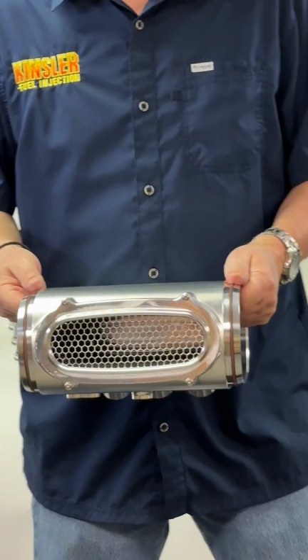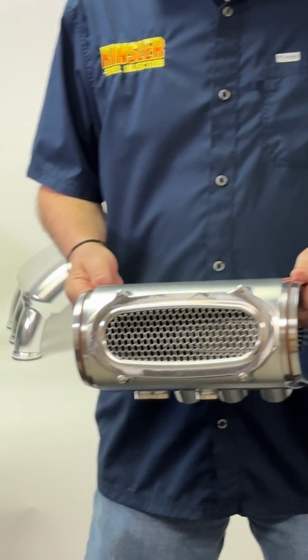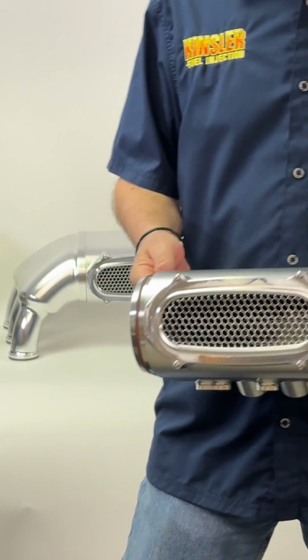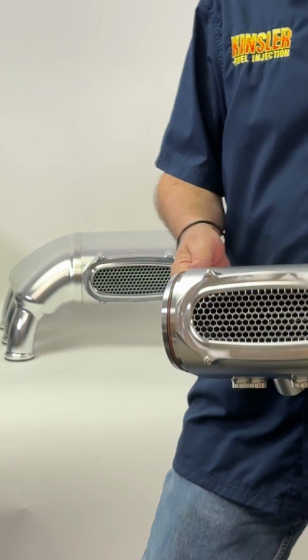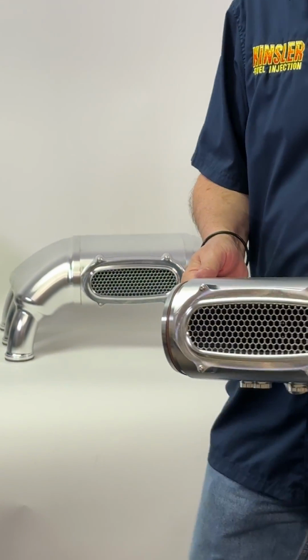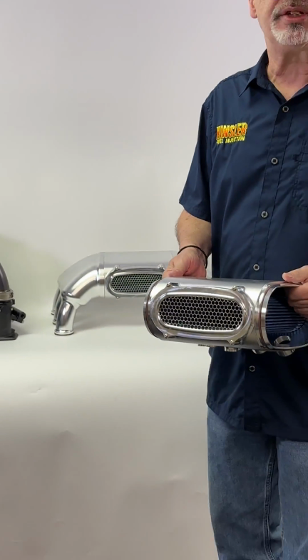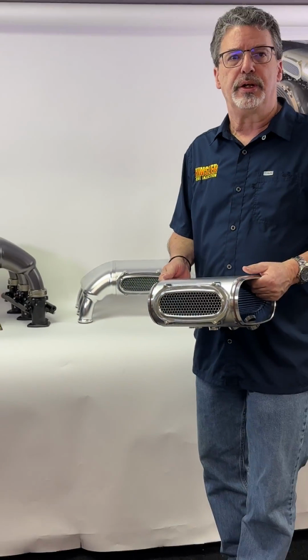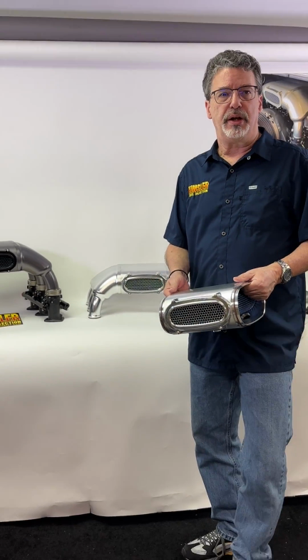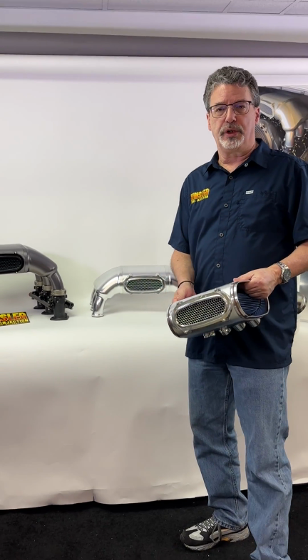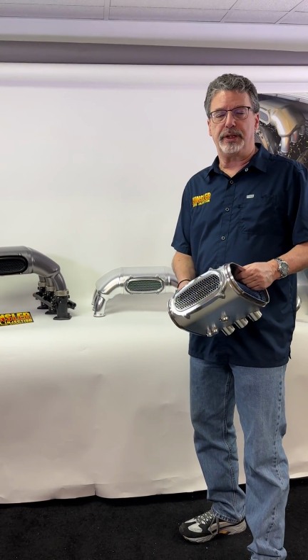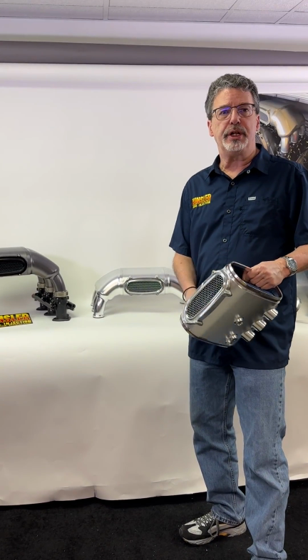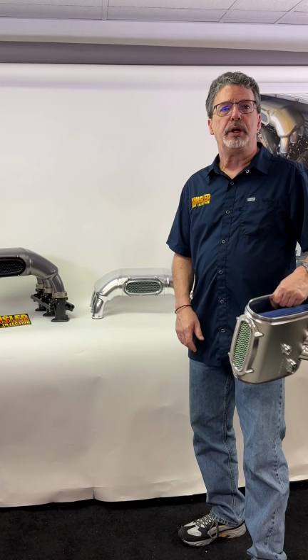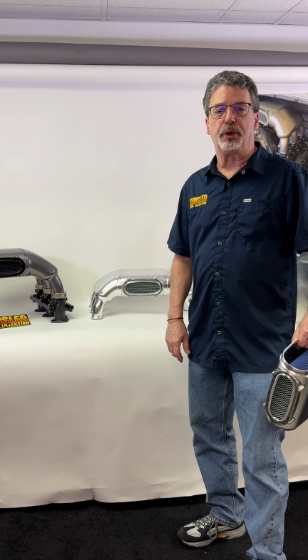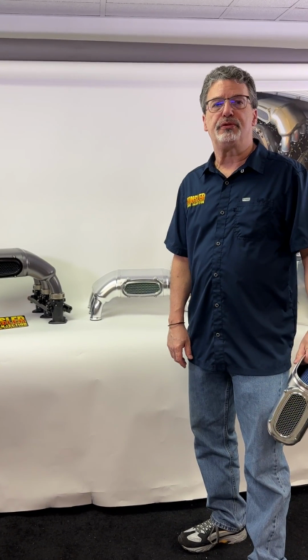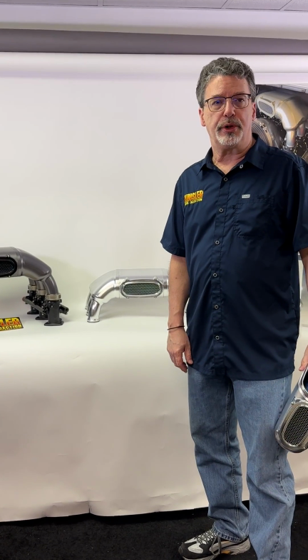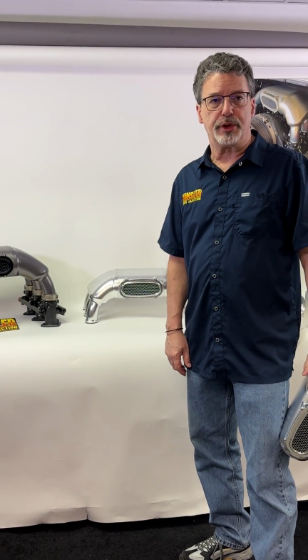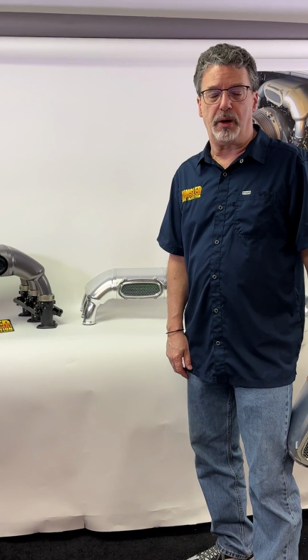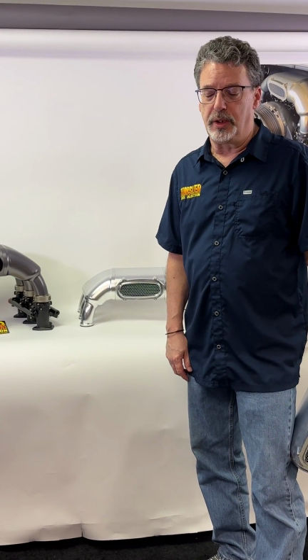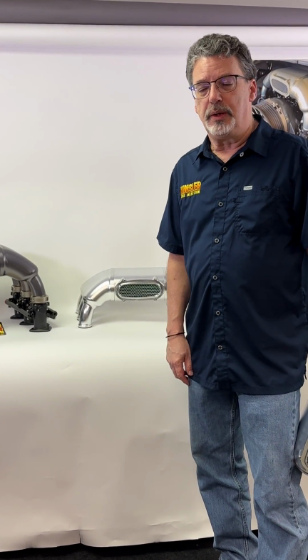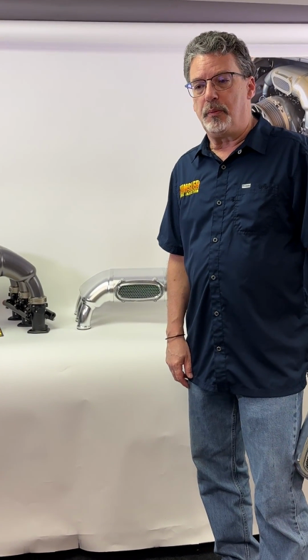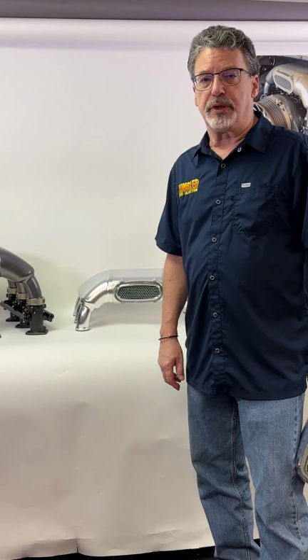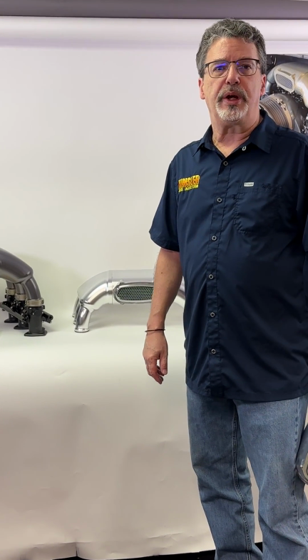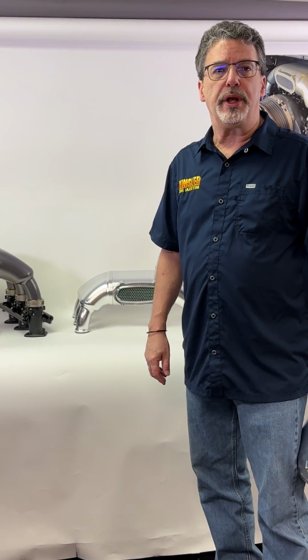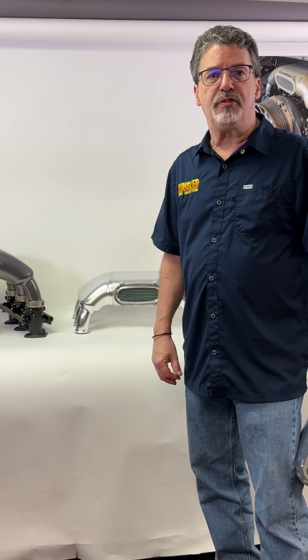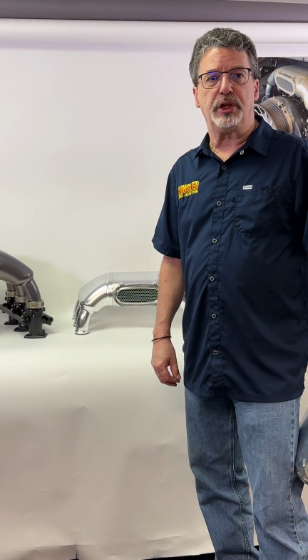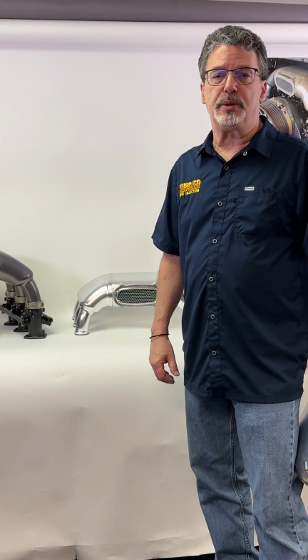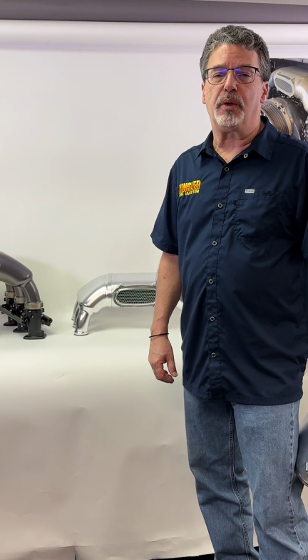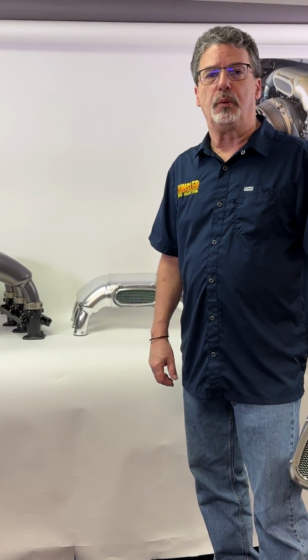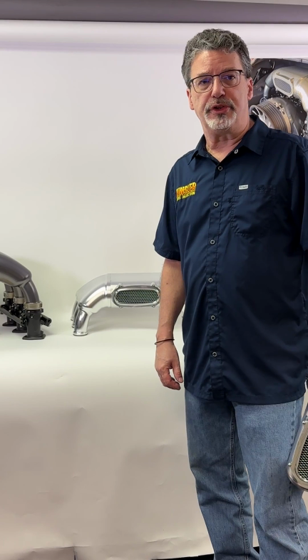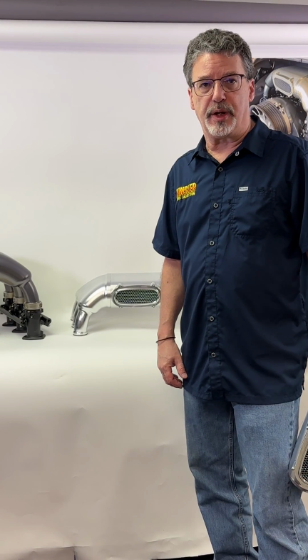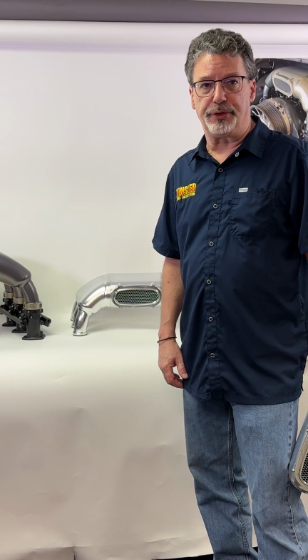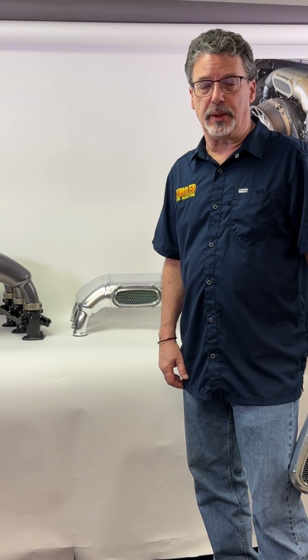This system was dyno tested on a 4-liter engine and produces 400 horsepower. There is only a one and a half percent loss in power when using the air filter element.